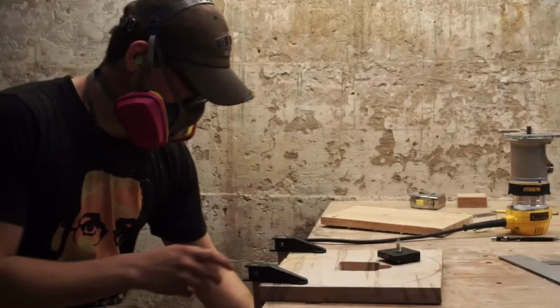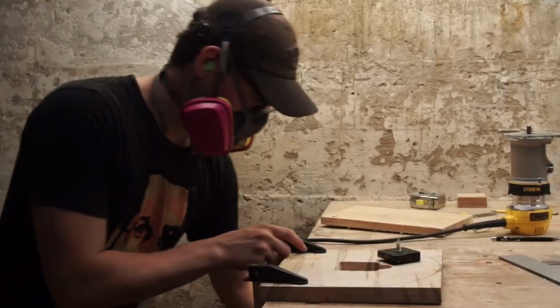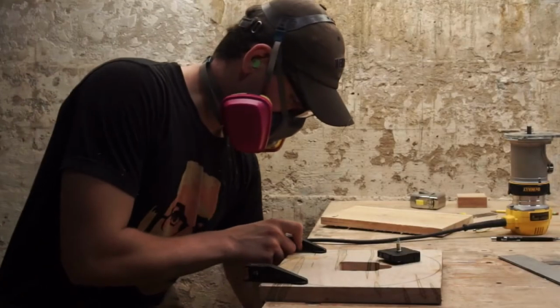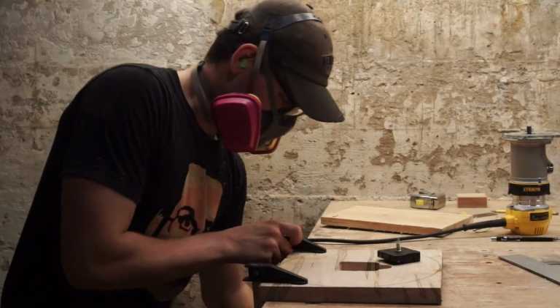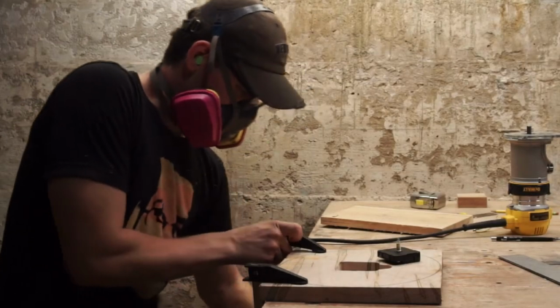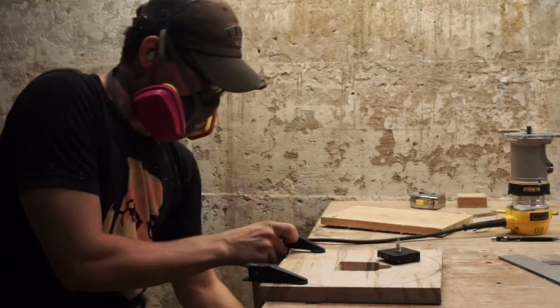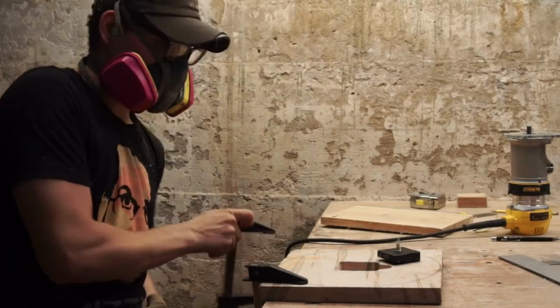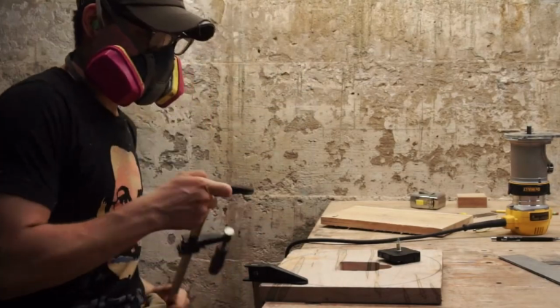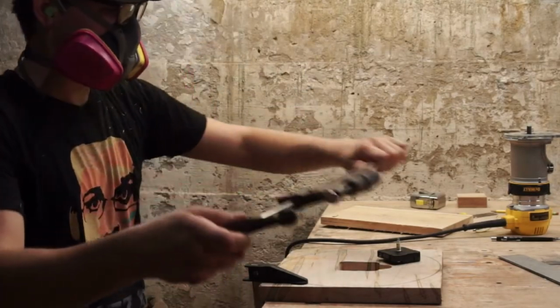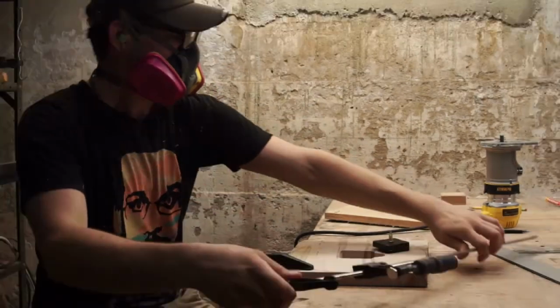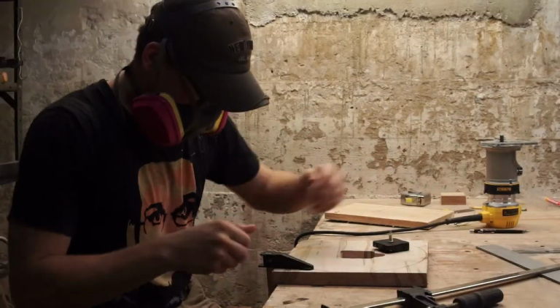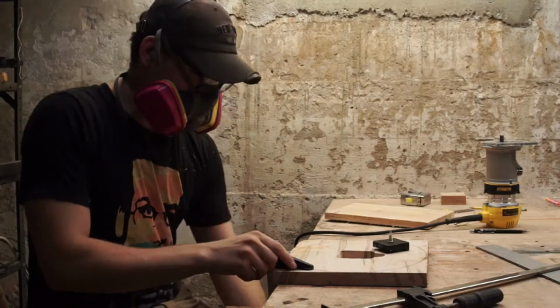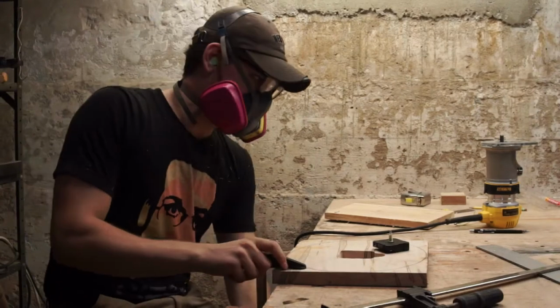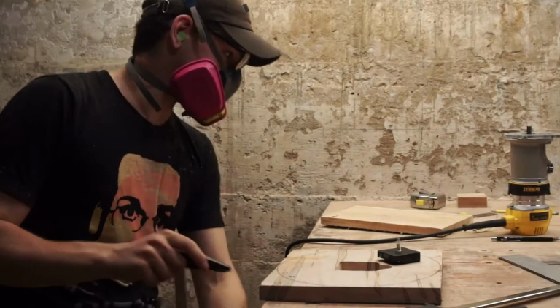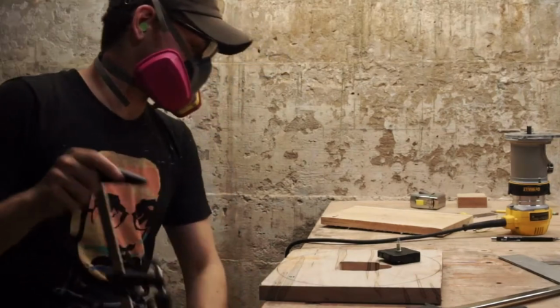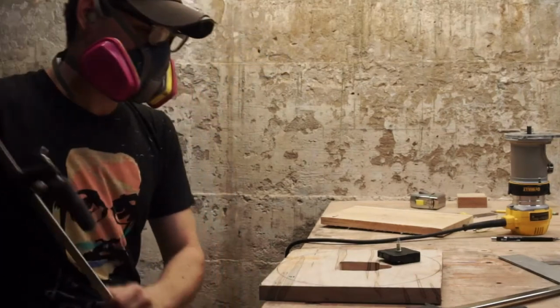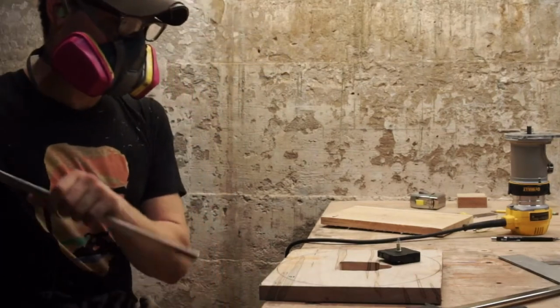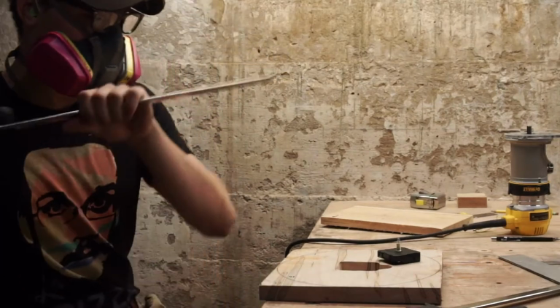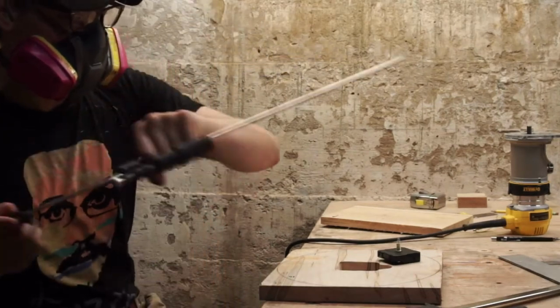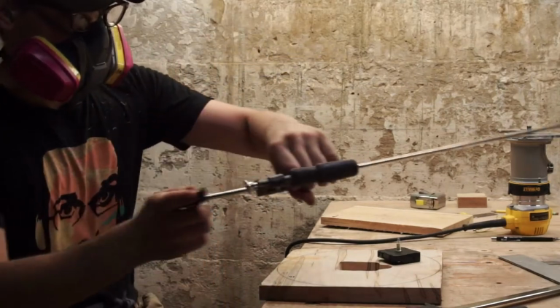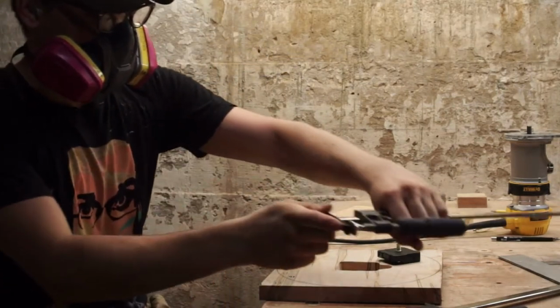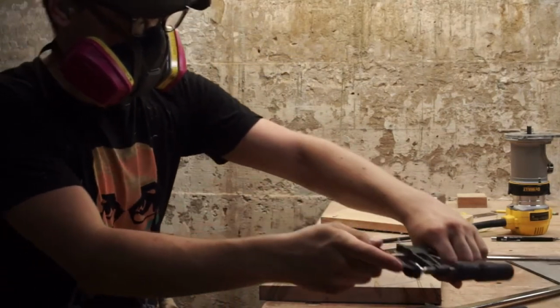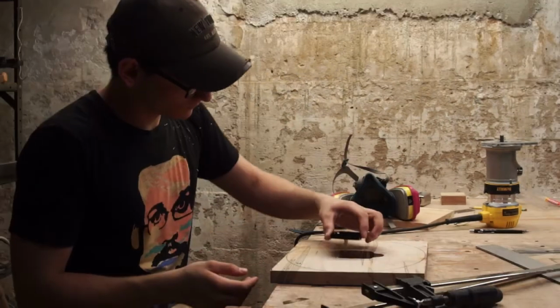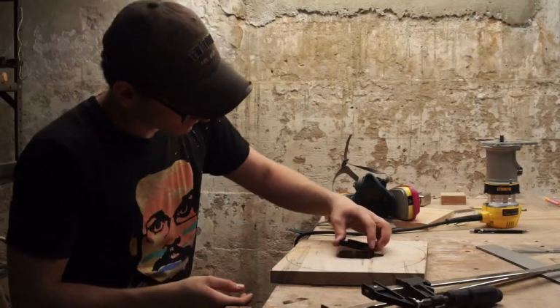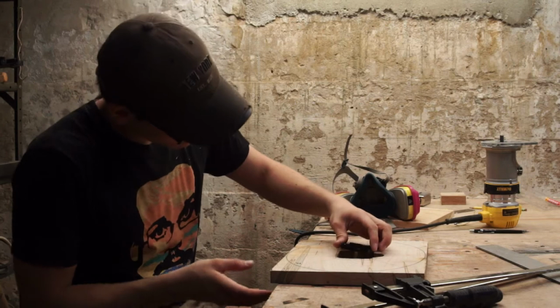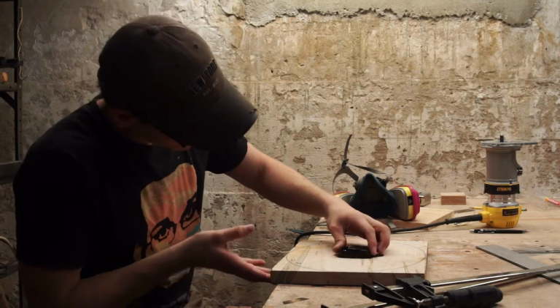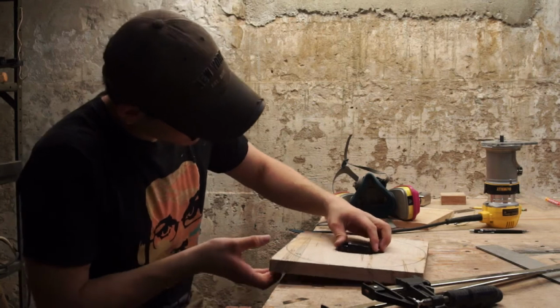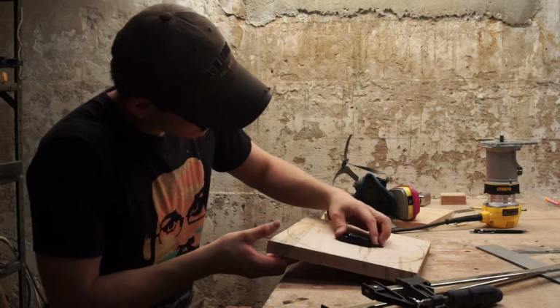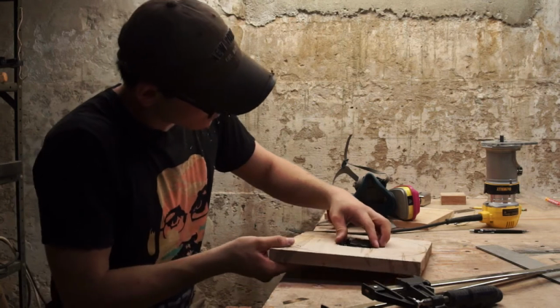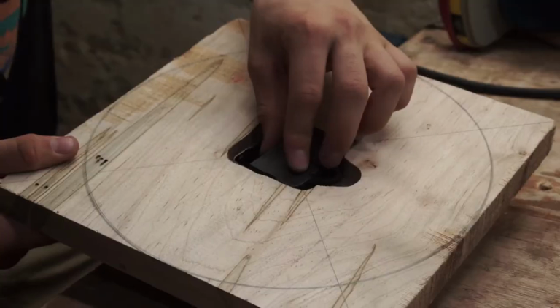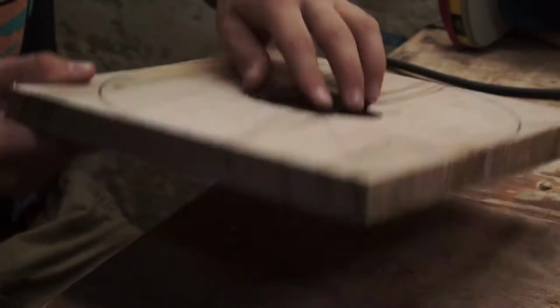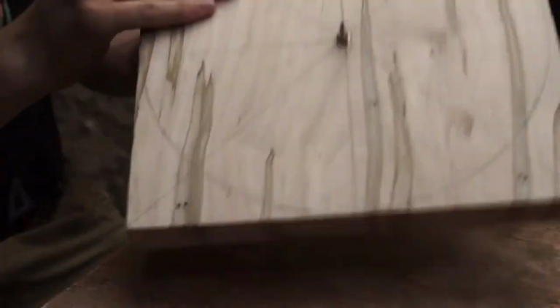I can now remove the clamps and make sure the movement fits. Good, it does.